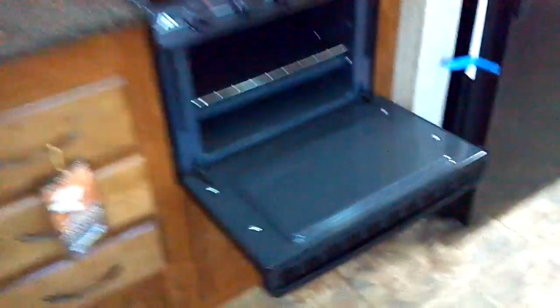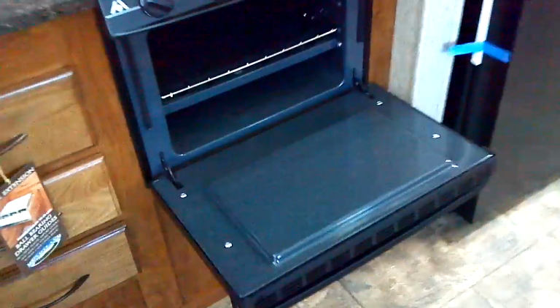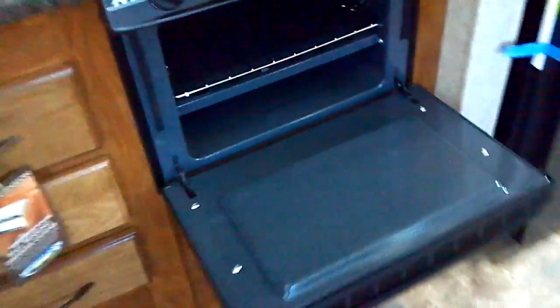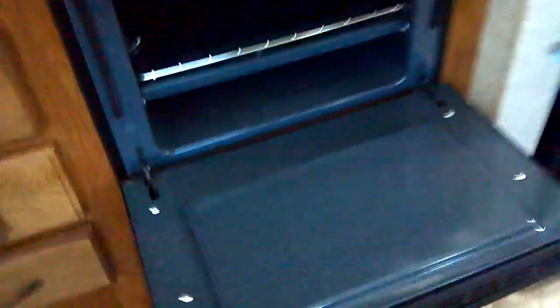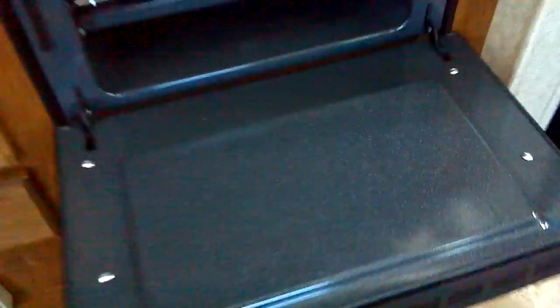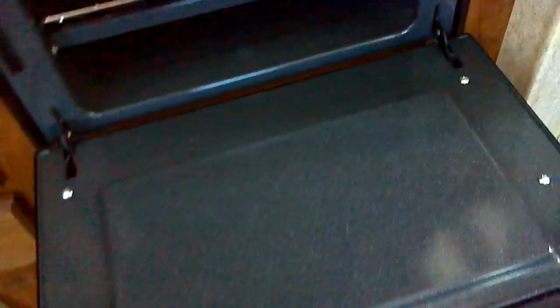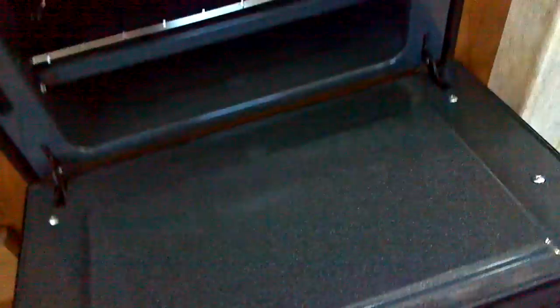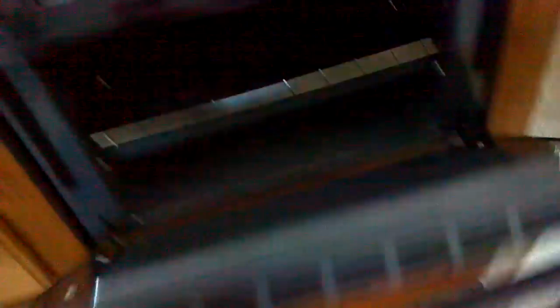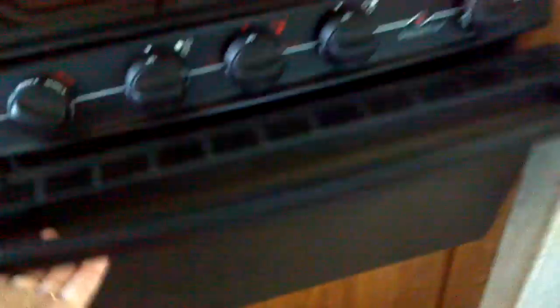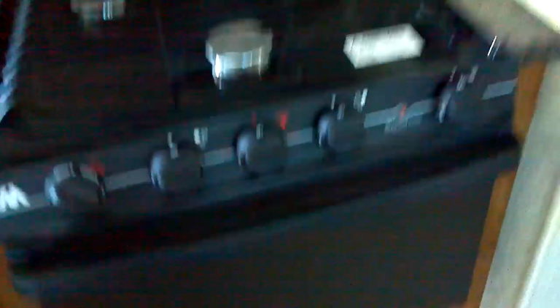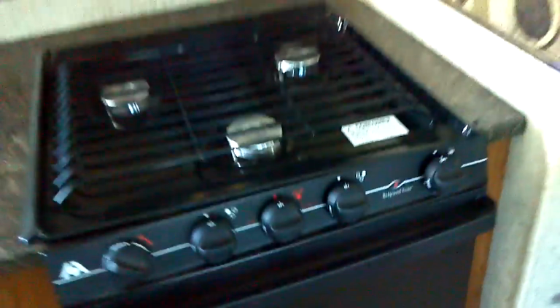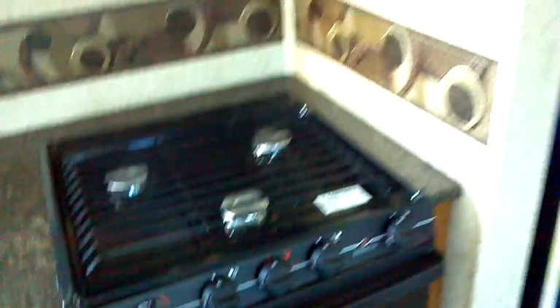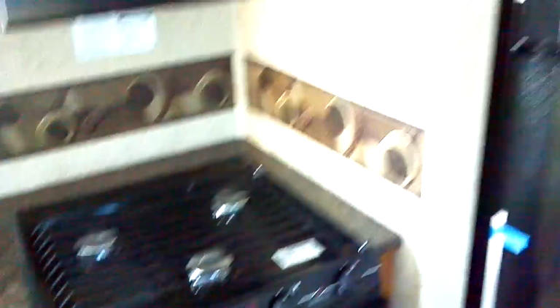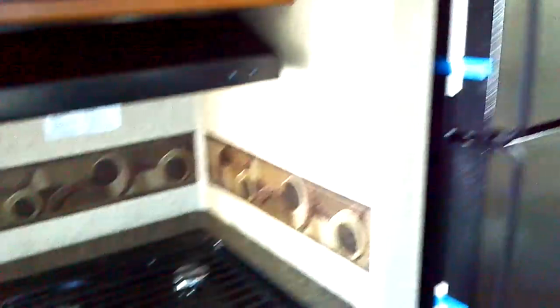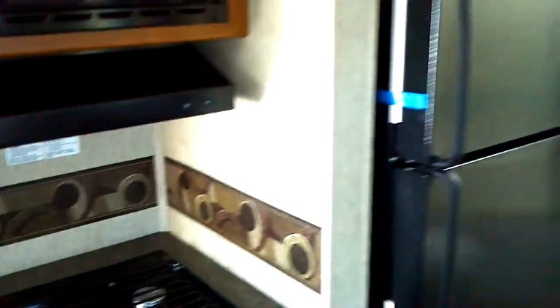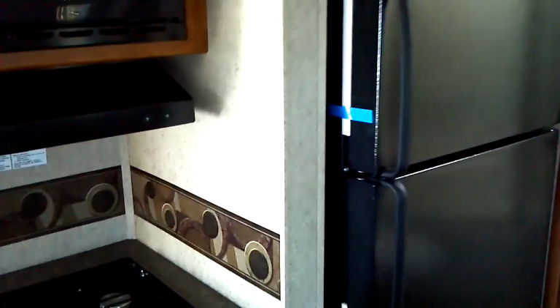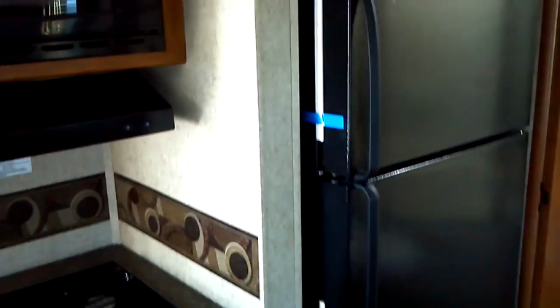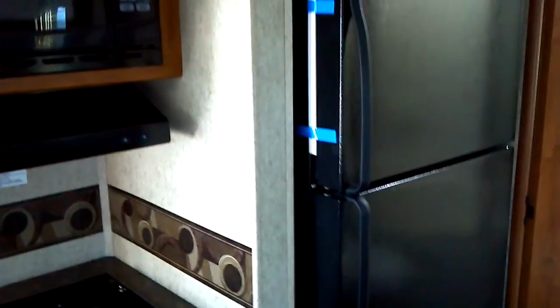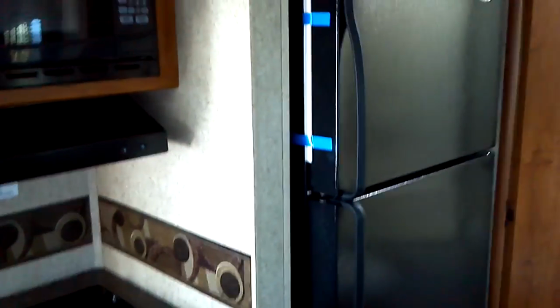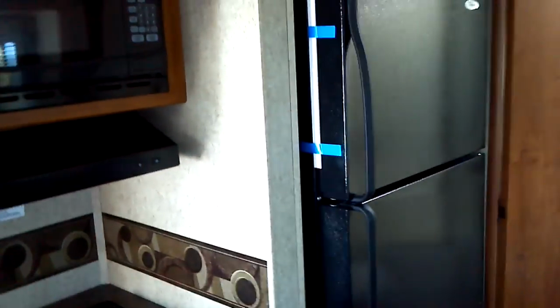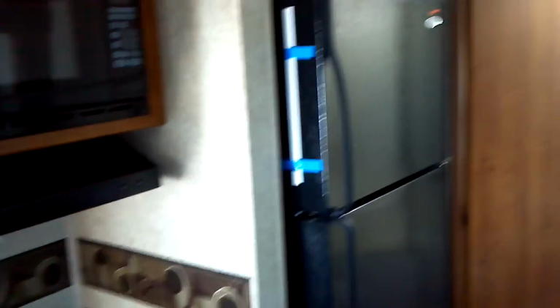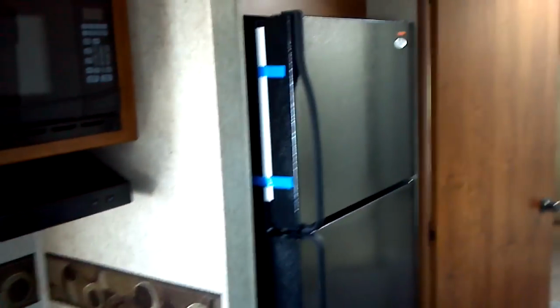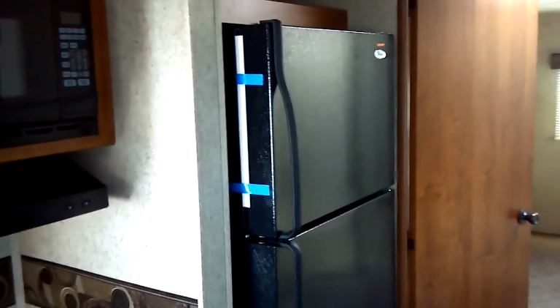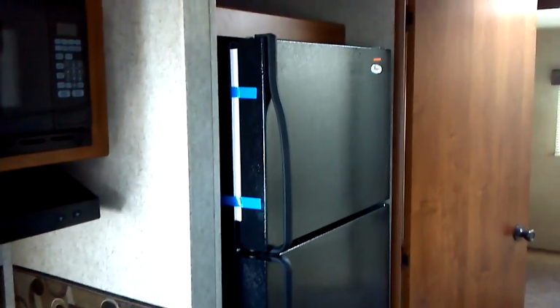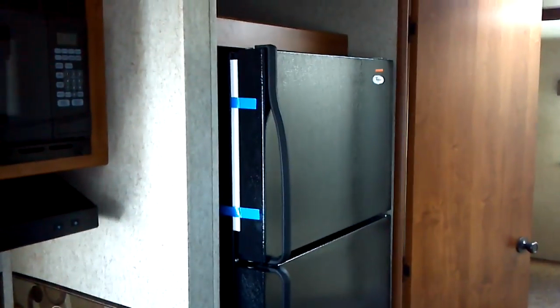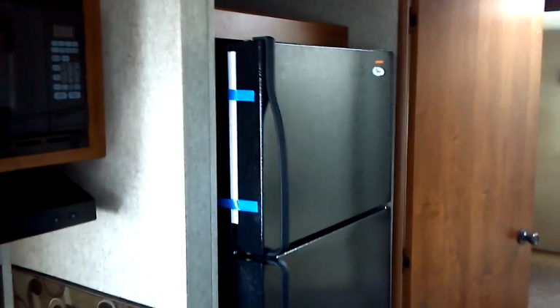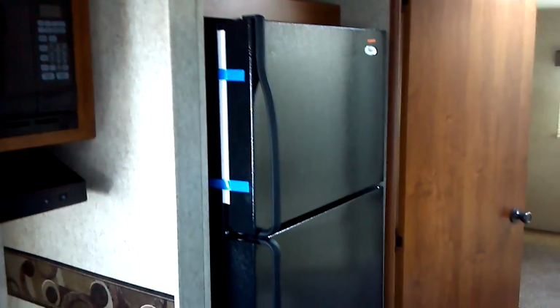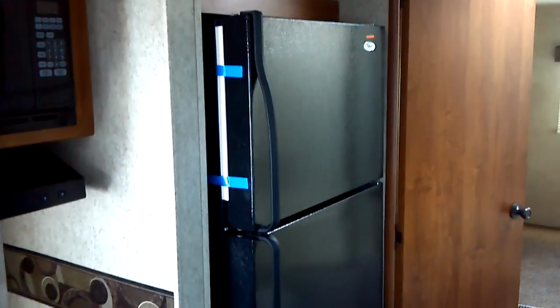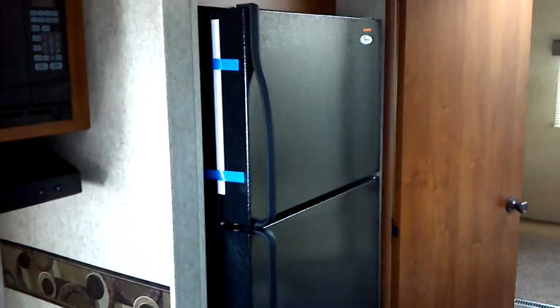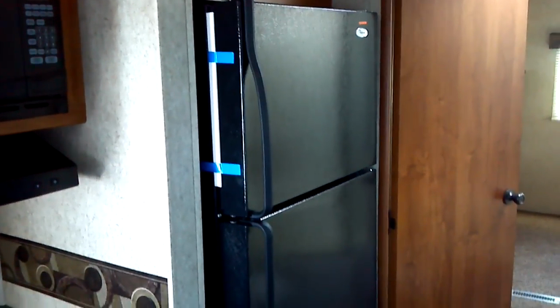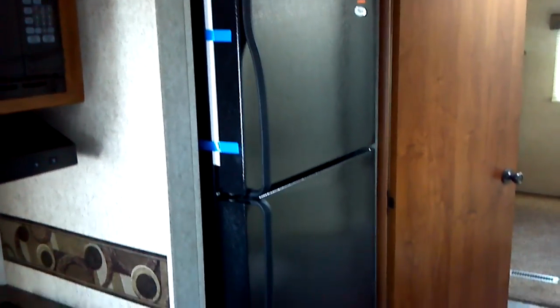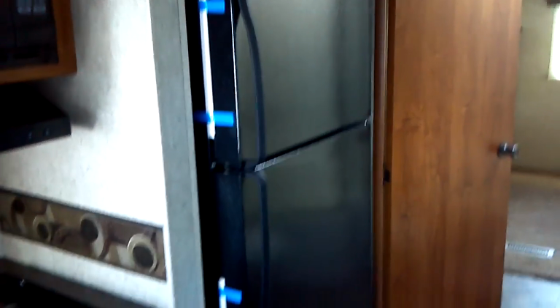Here is a residential-sized refrigerator and freezer by Whirlpool.